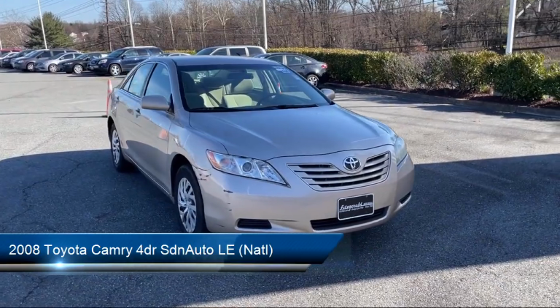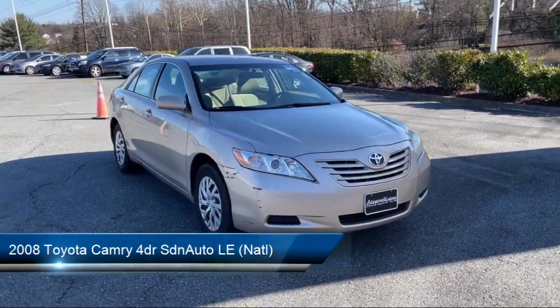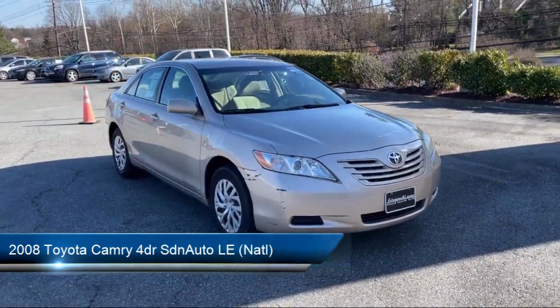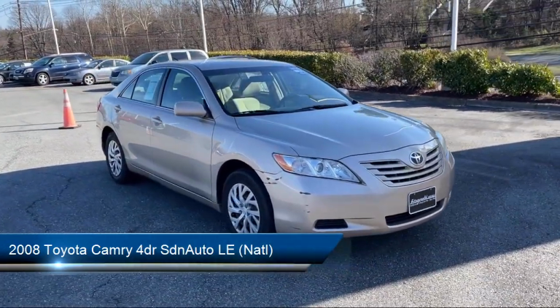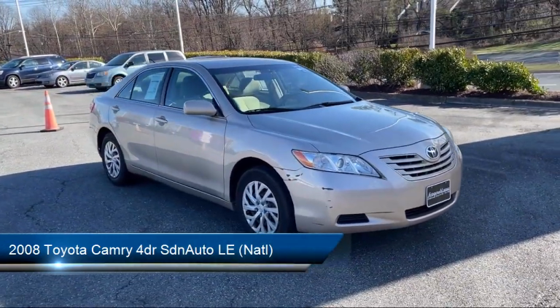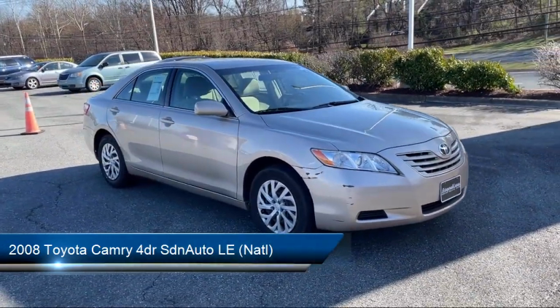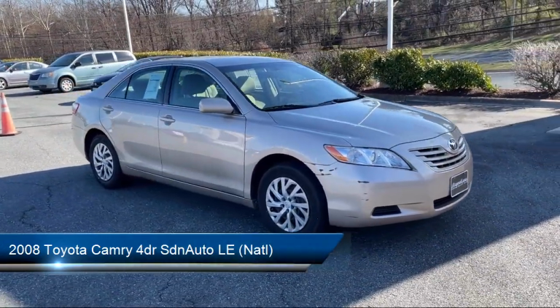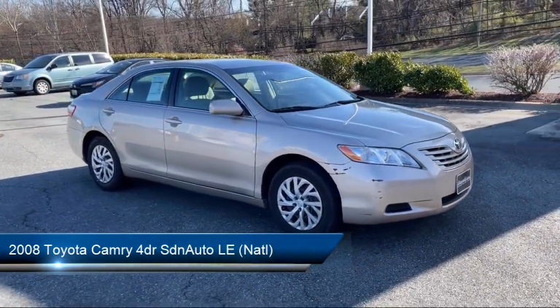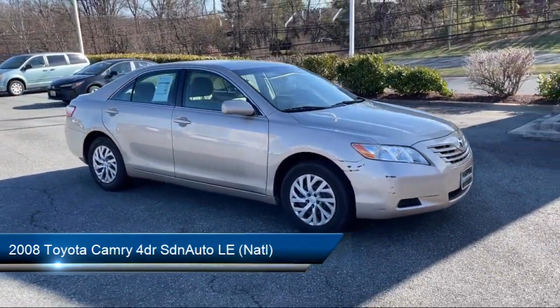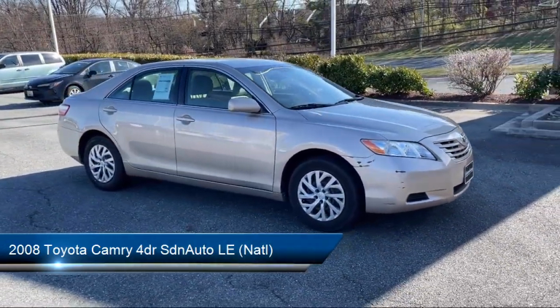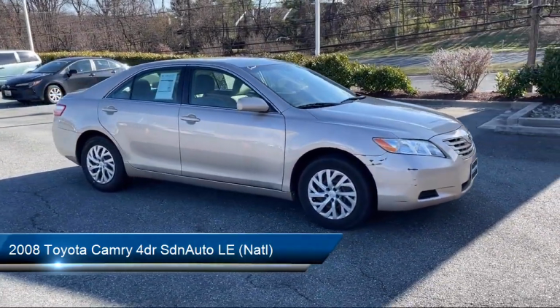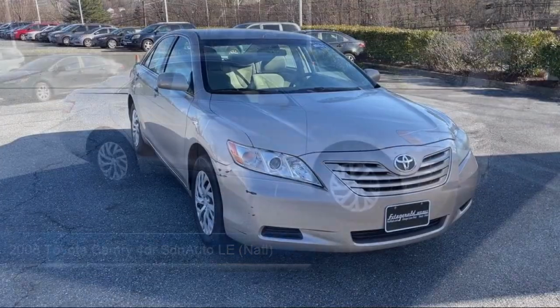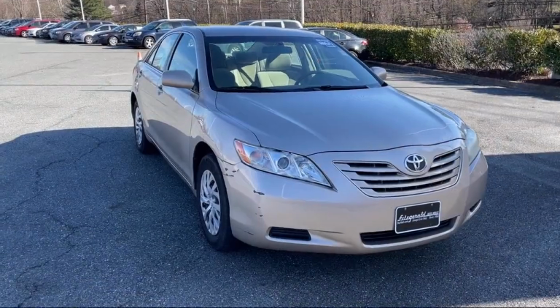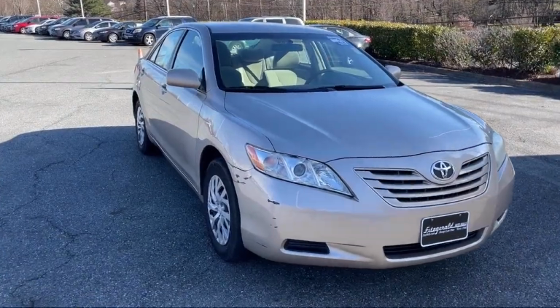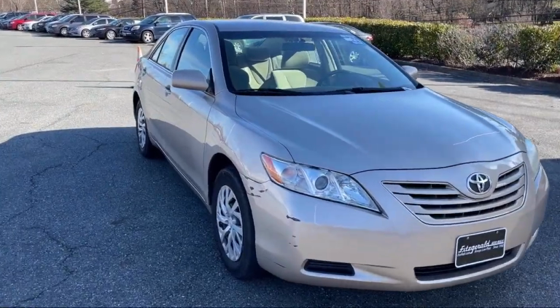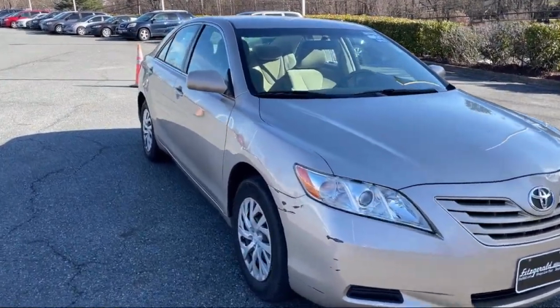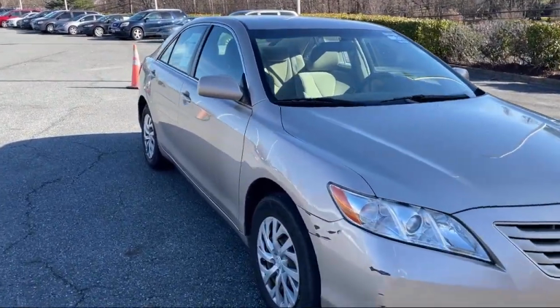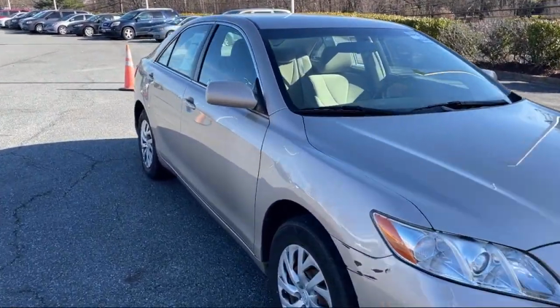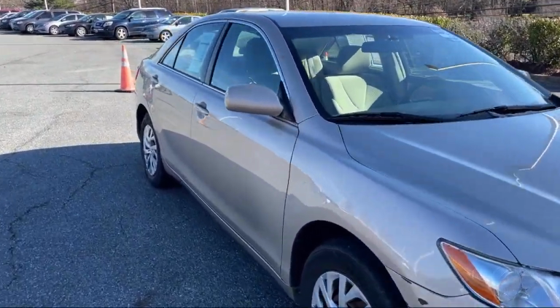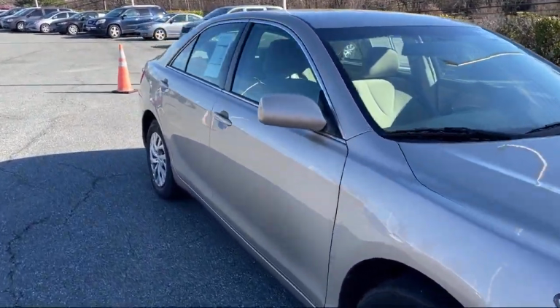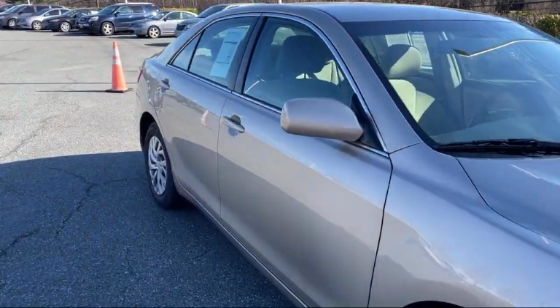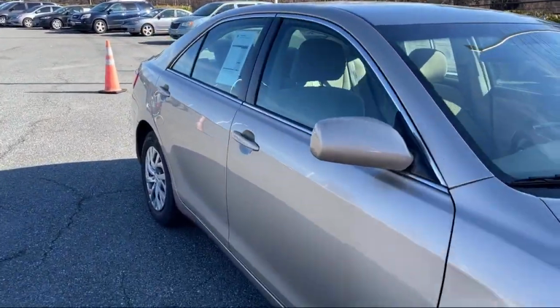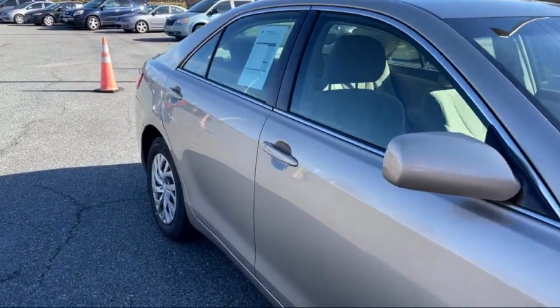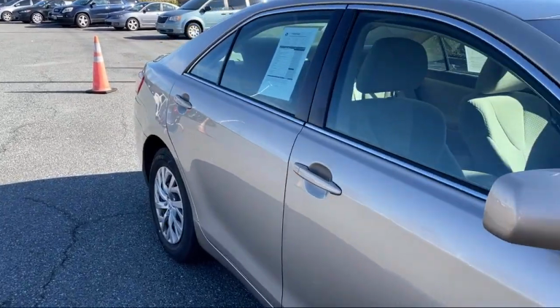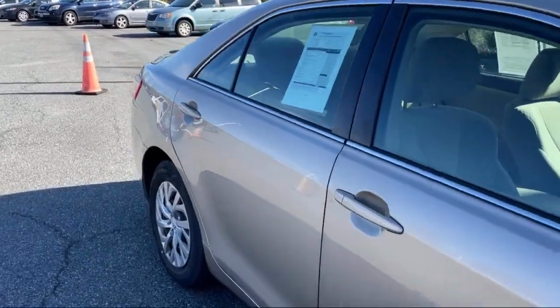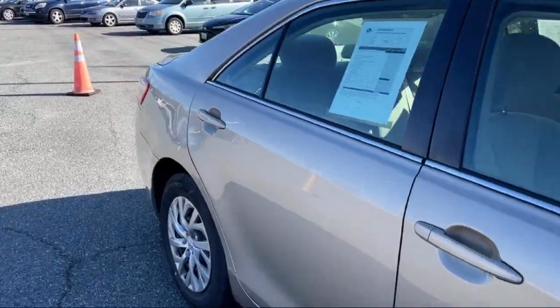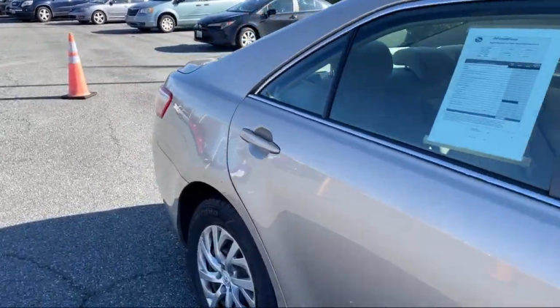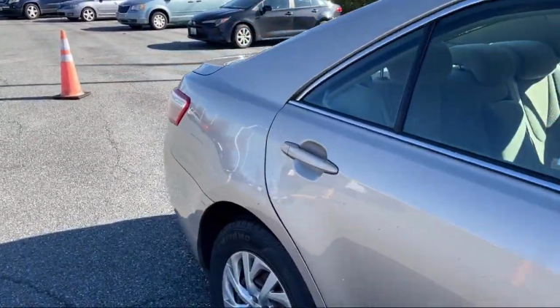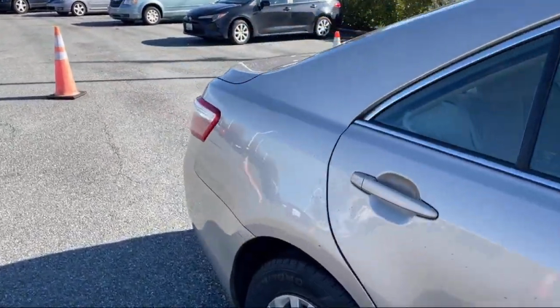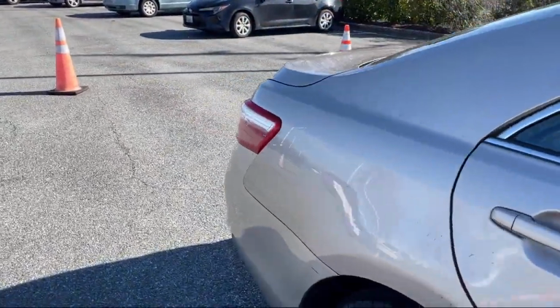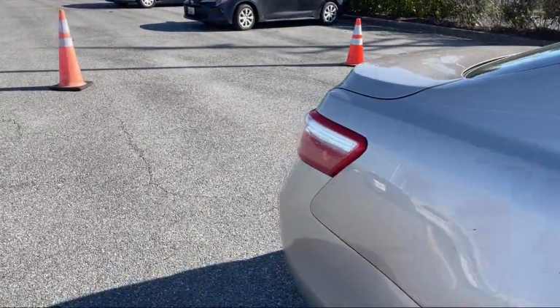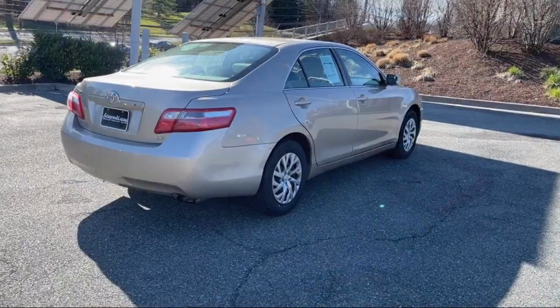It comes equipped with steering wheel mounted cruise control, speed sensitive volume control, in-dash single disc CD, front overhead console, and steering wheel mounted audio controls.